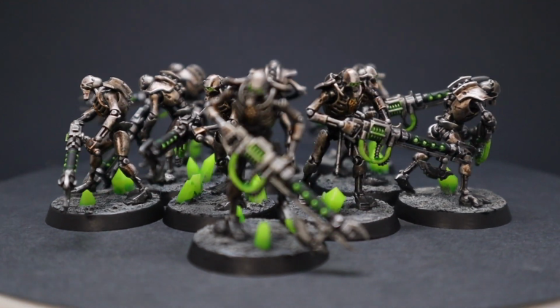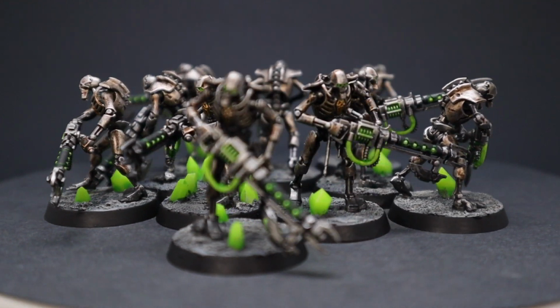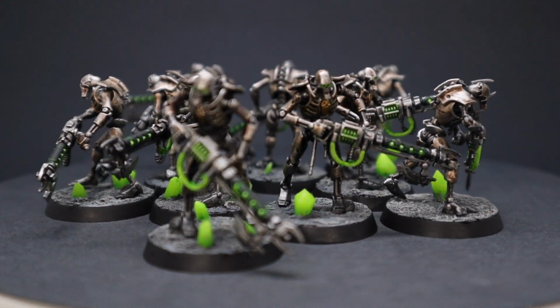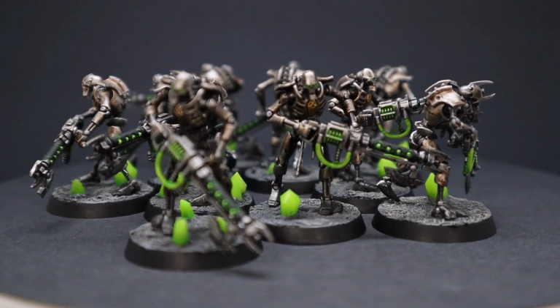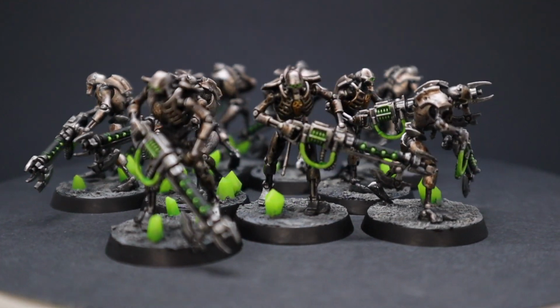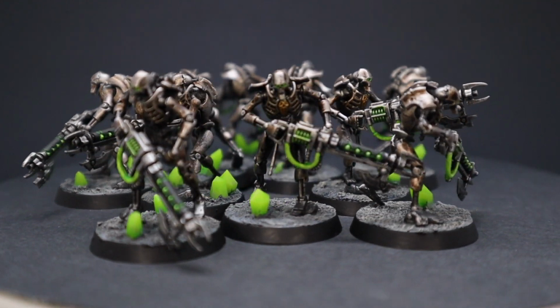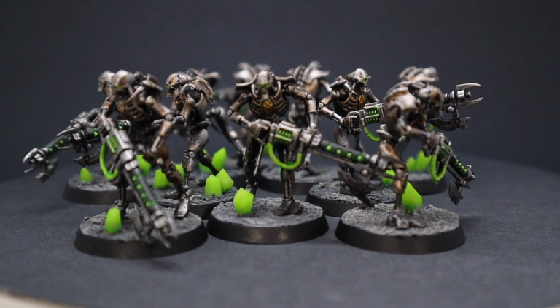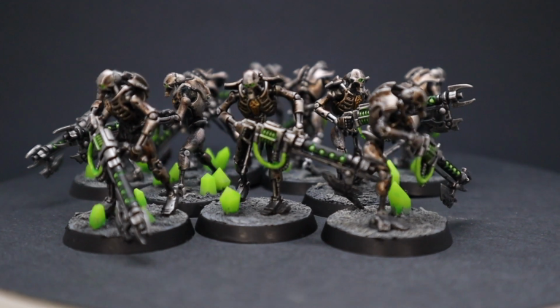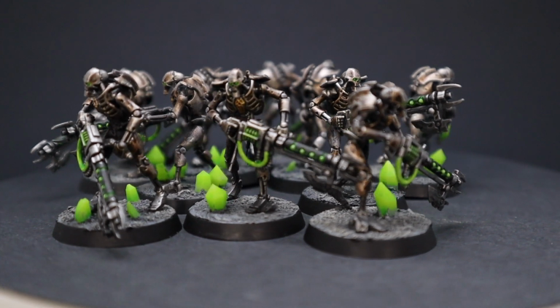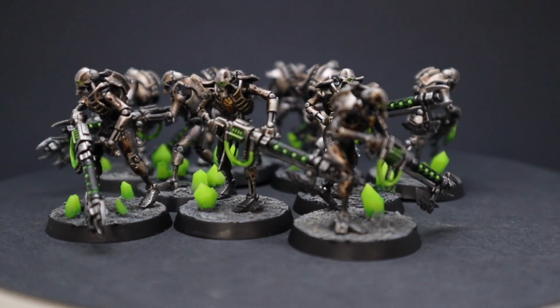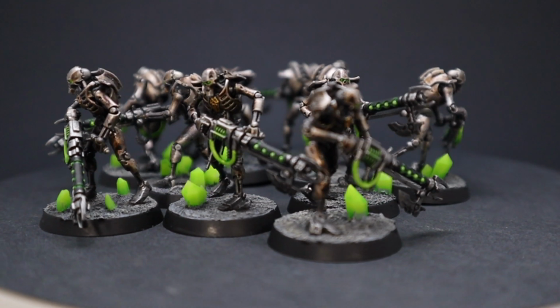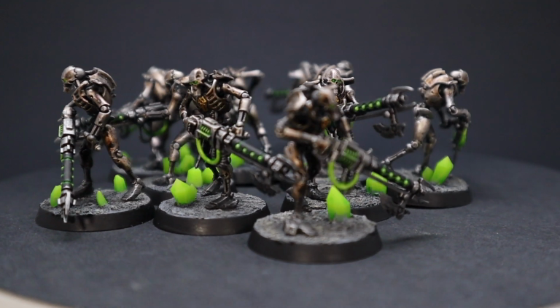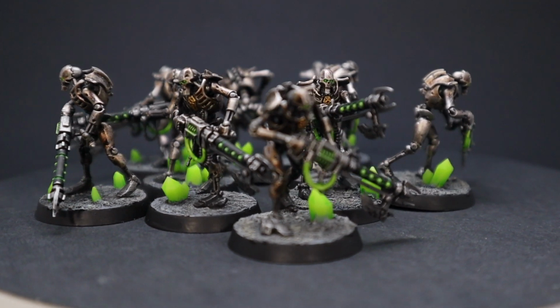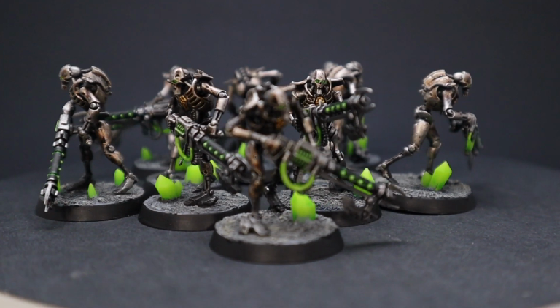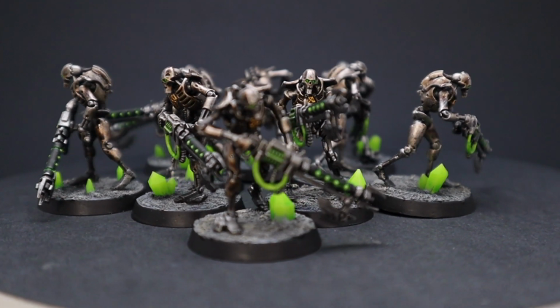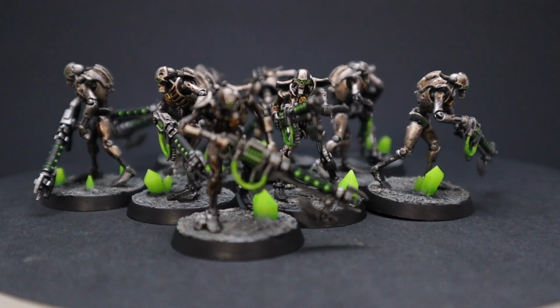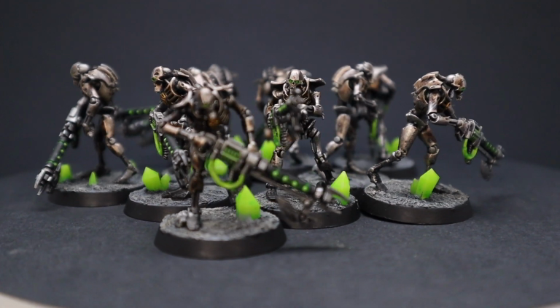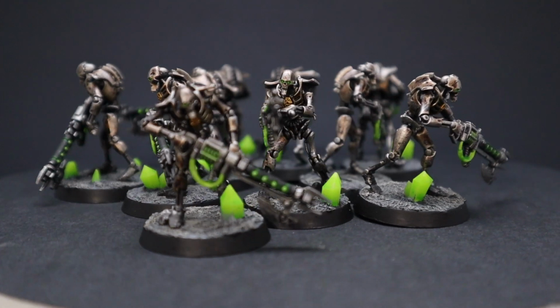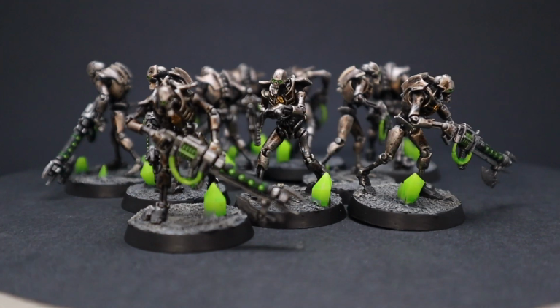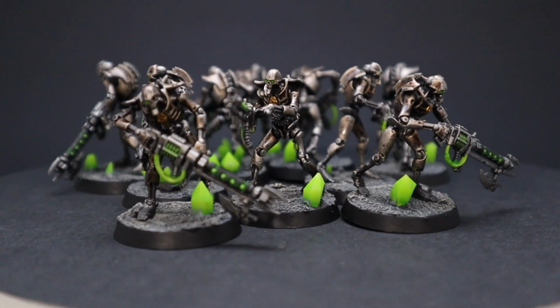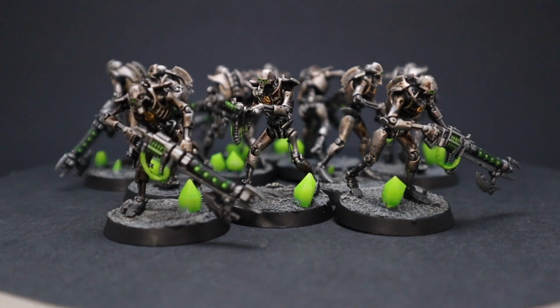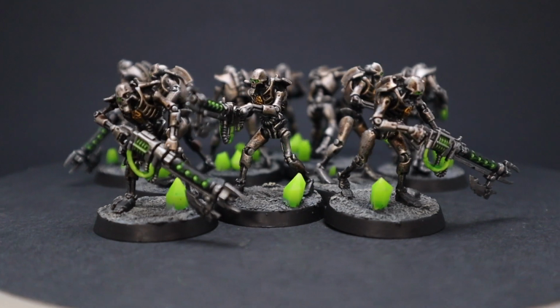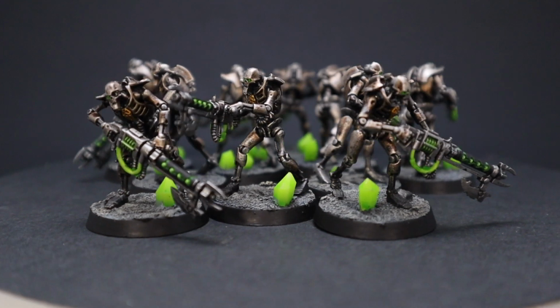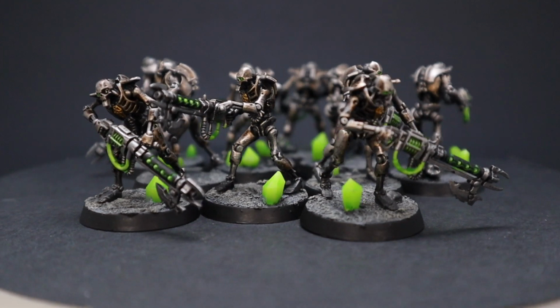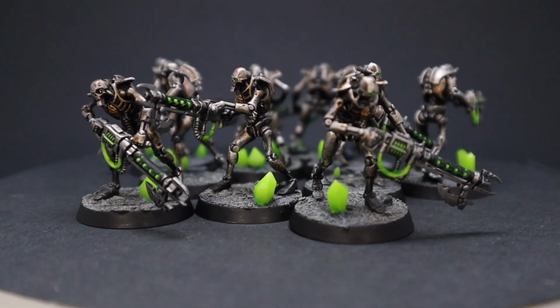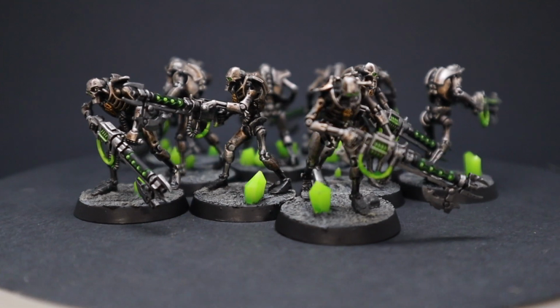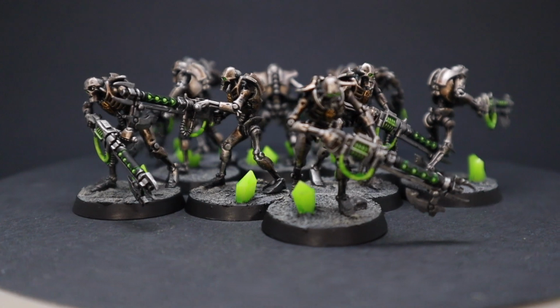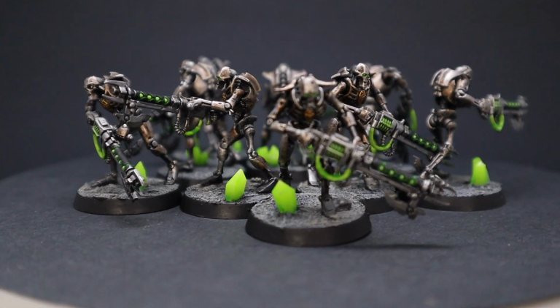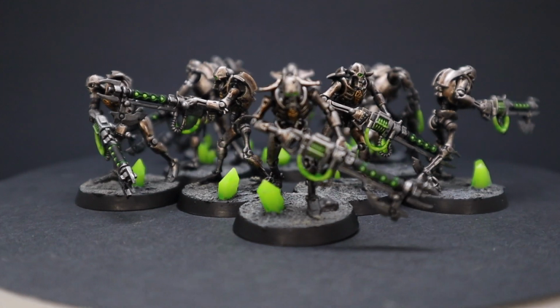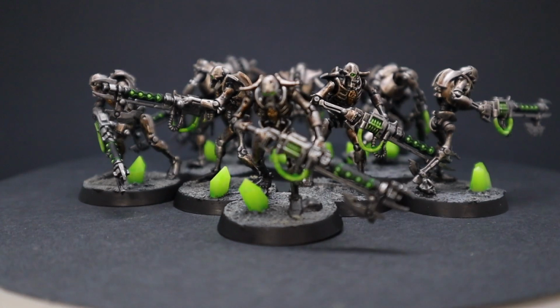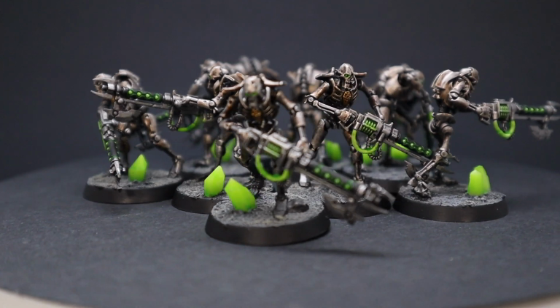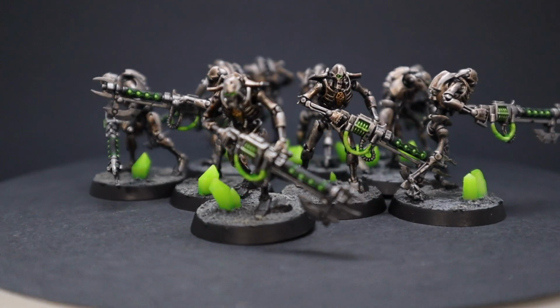Today we're going to be kicking off a series where we're going to paint all the models in the Indominus box set, starting with speed painting the Necron Warriors.